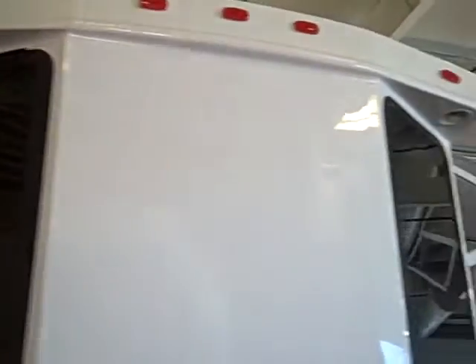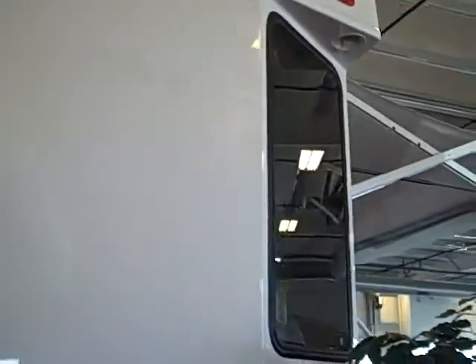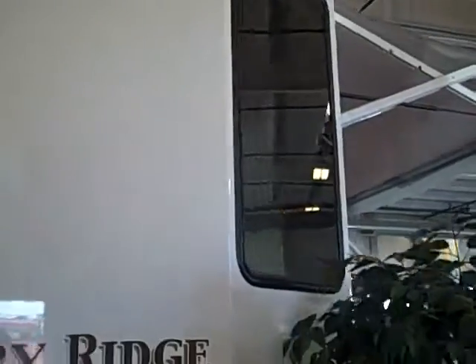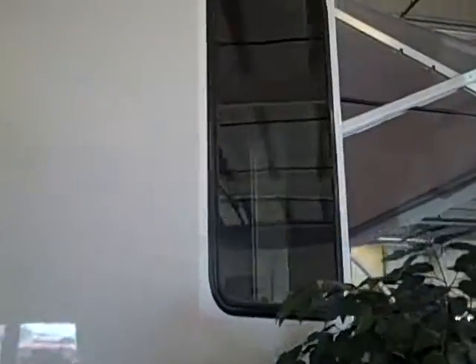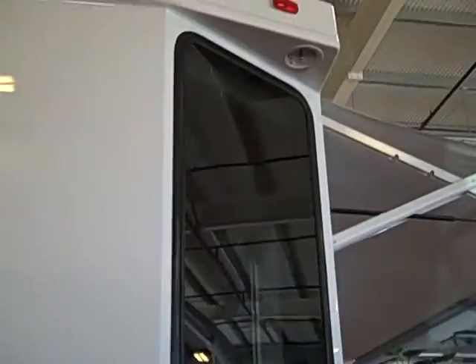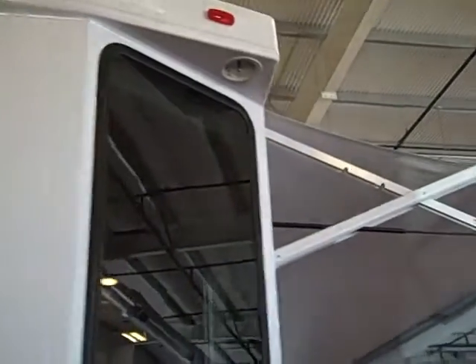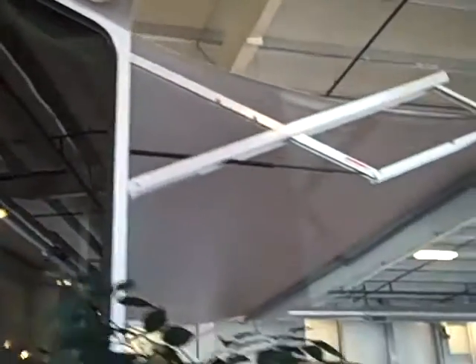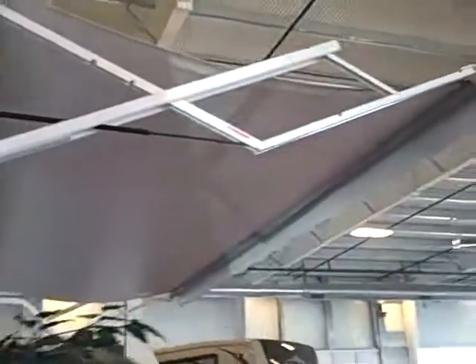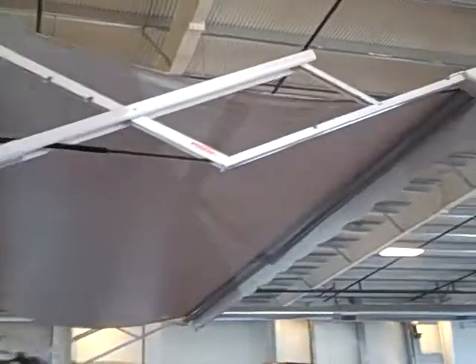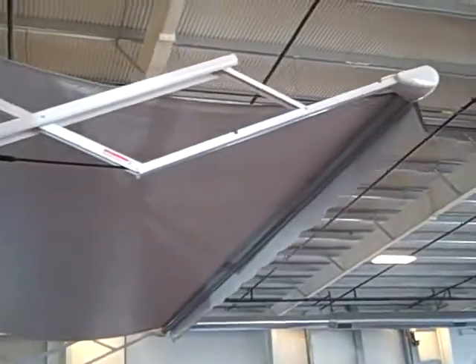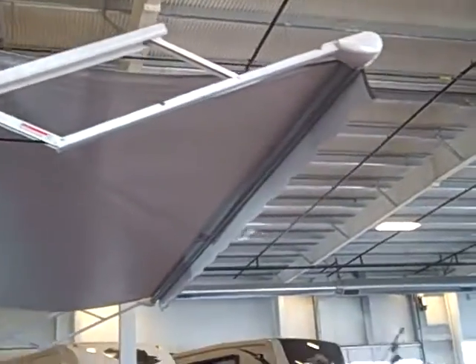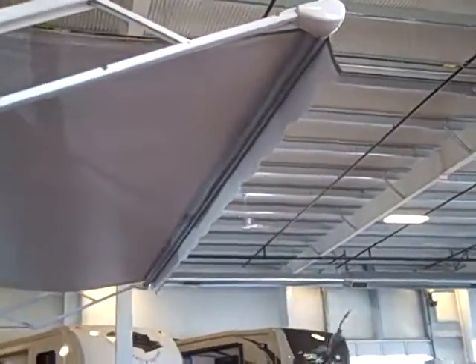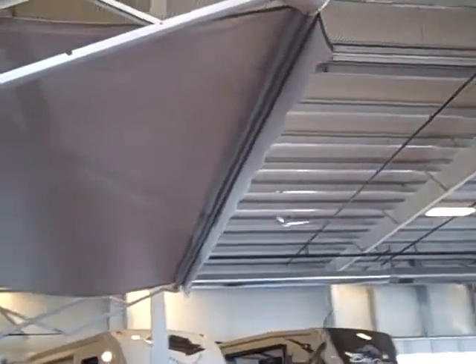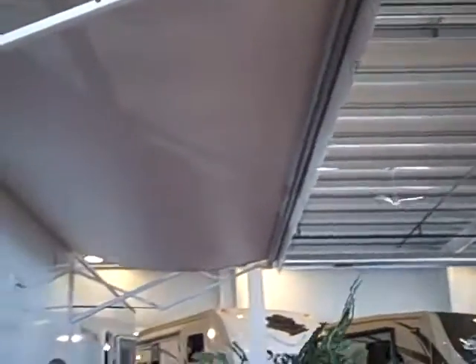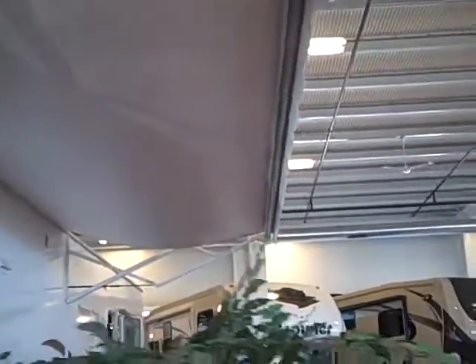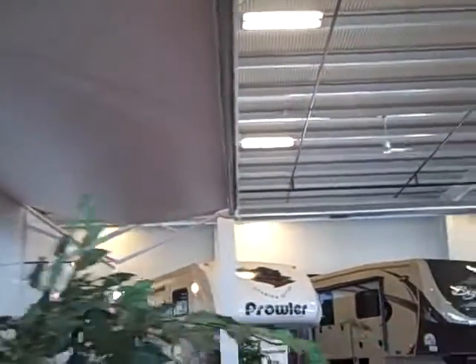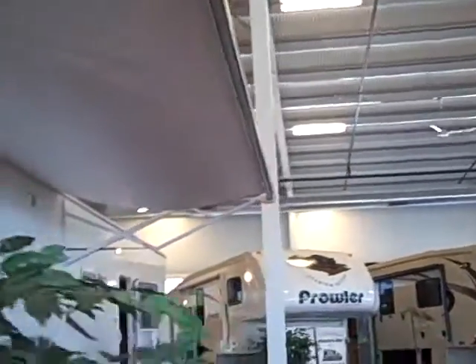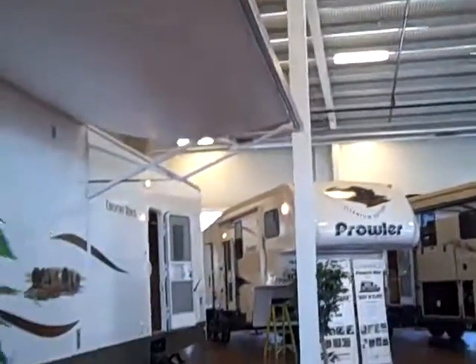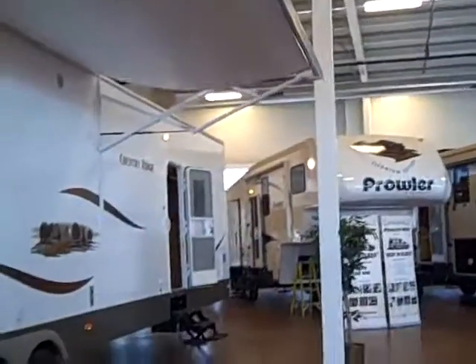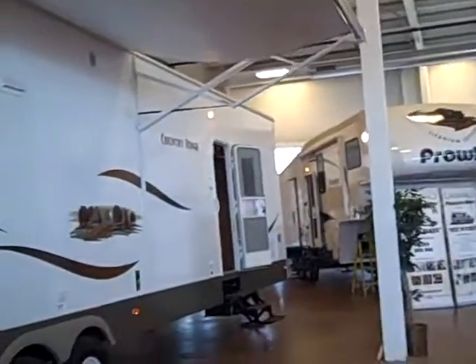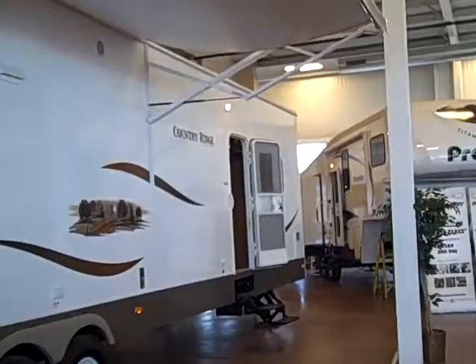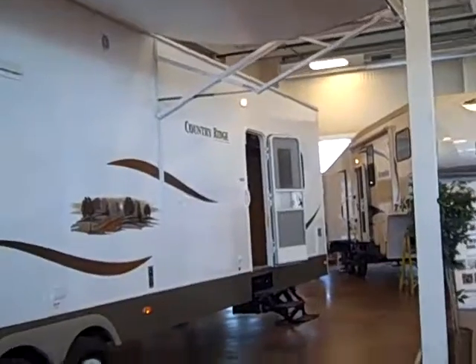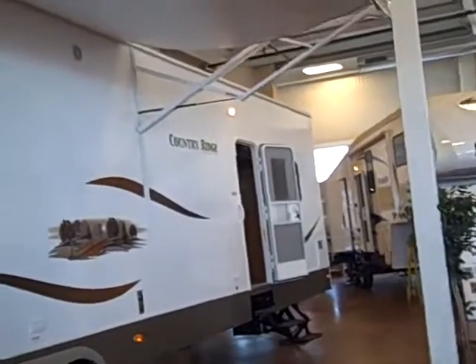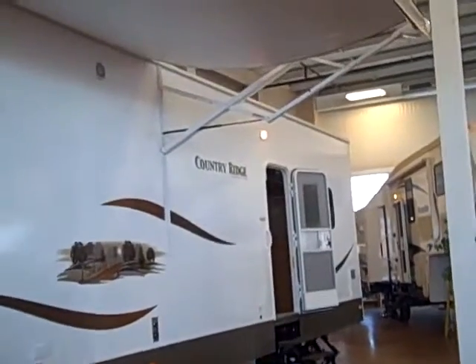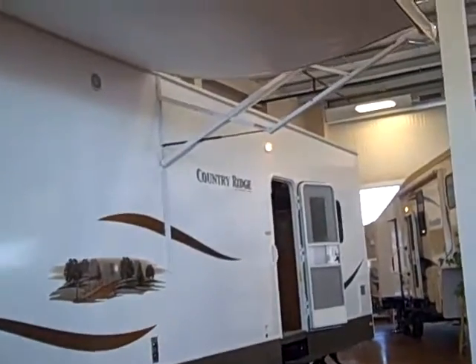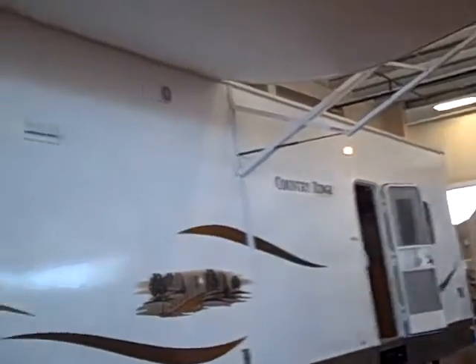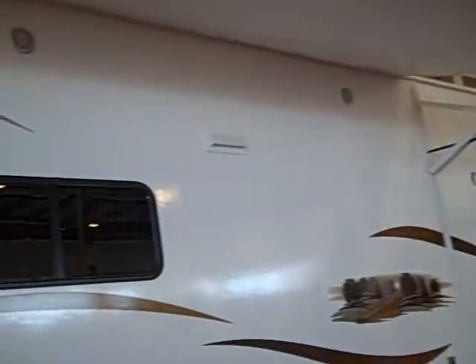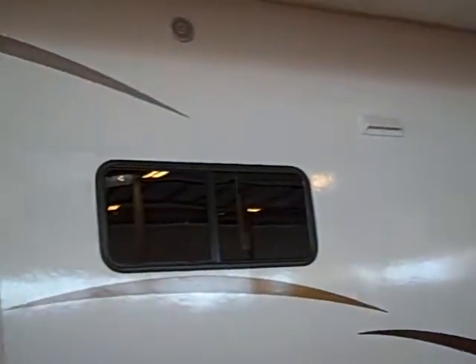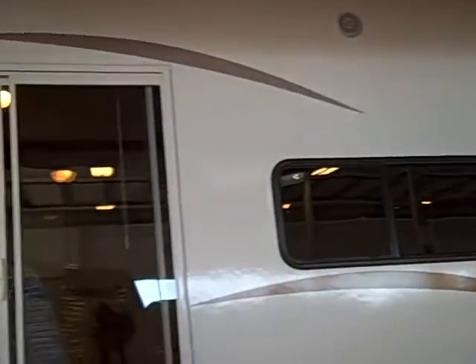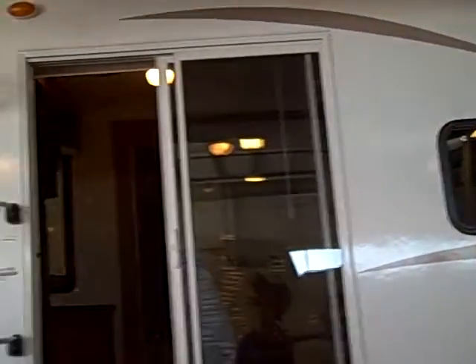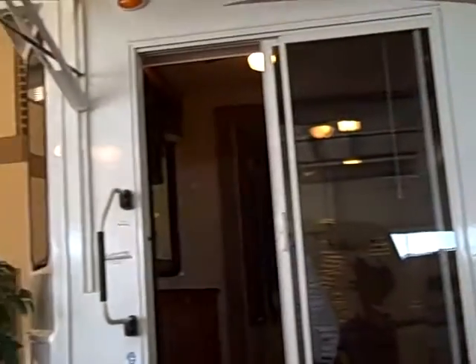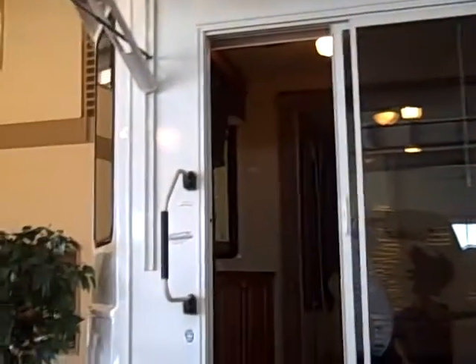Really nice high ceilings in it. Push a button, awning goes out. Two doors, it's got outside speakers, and a sliding glass door.